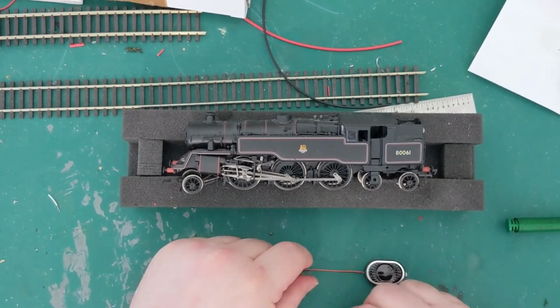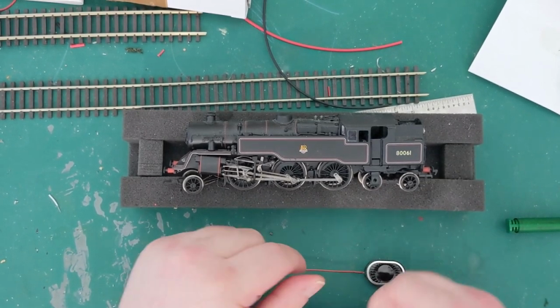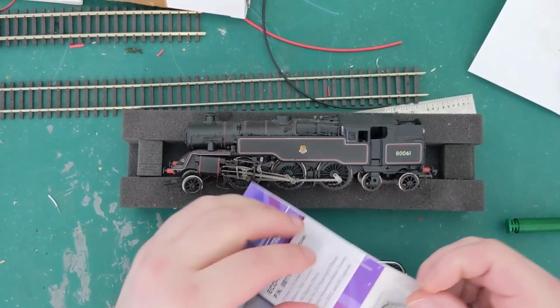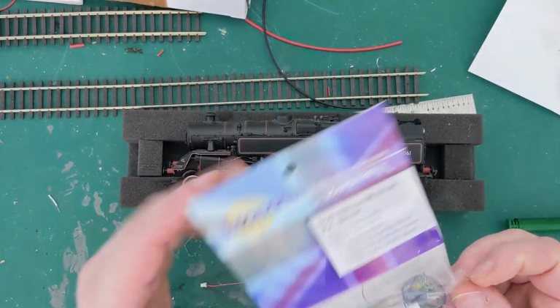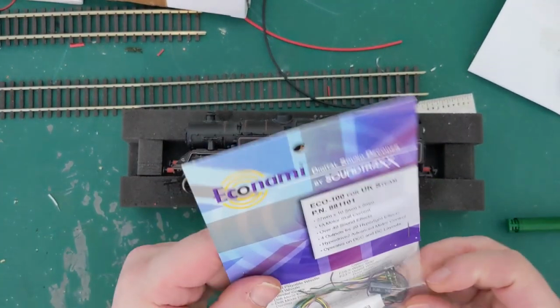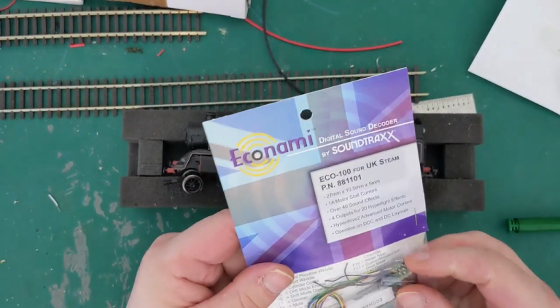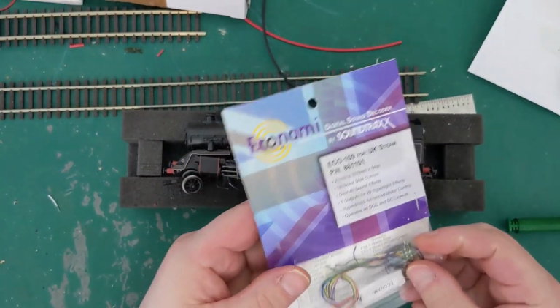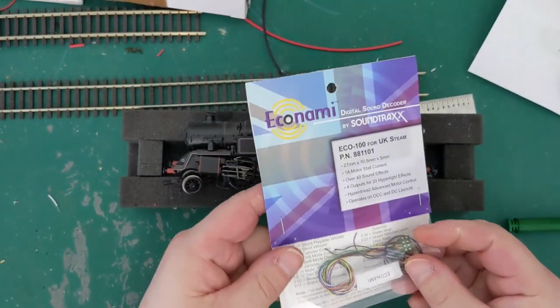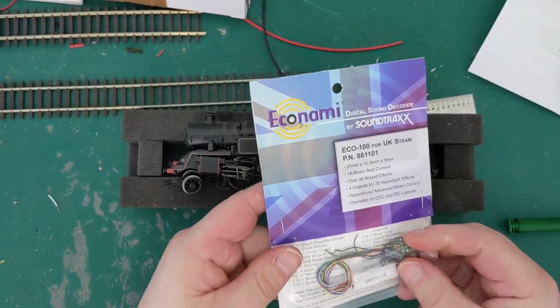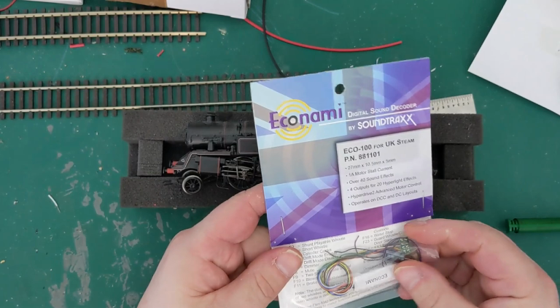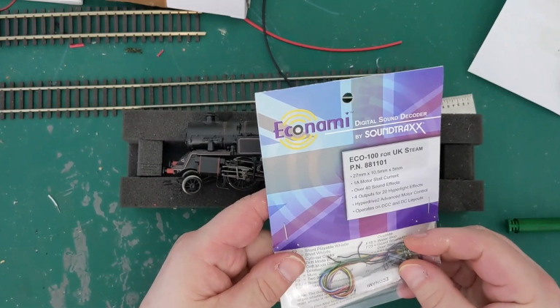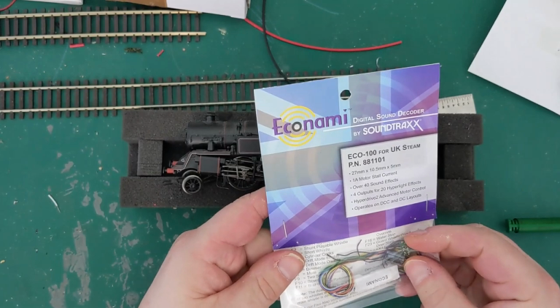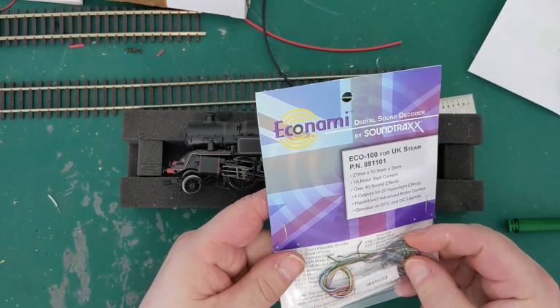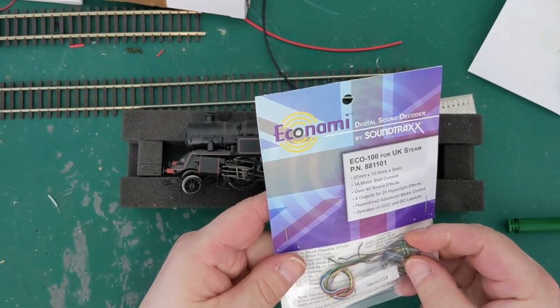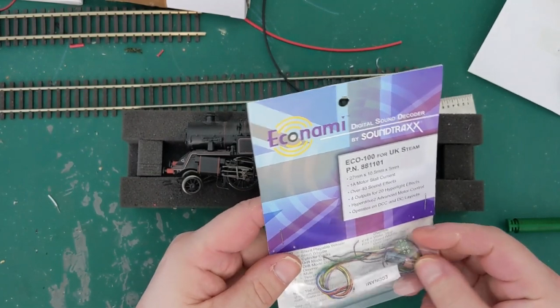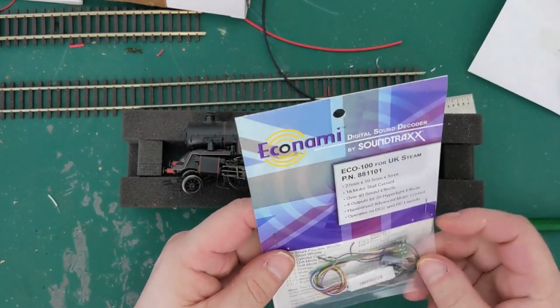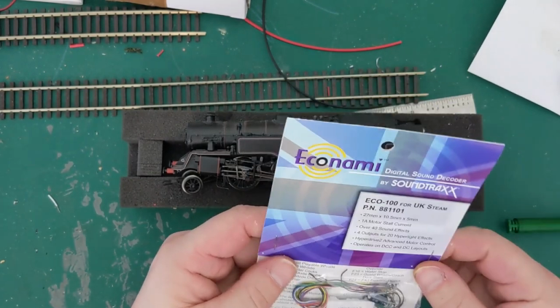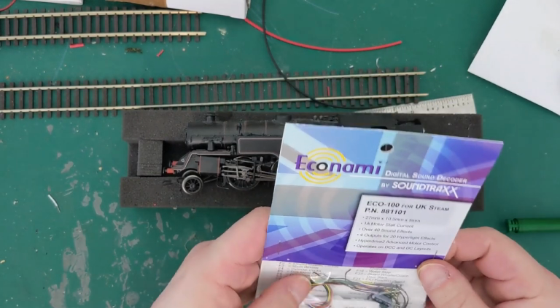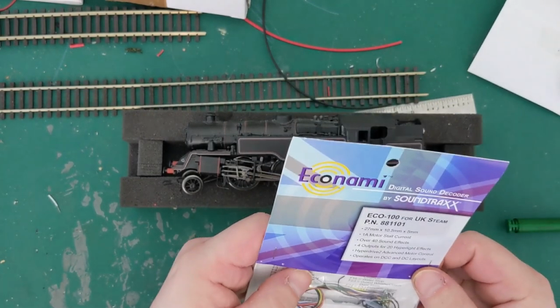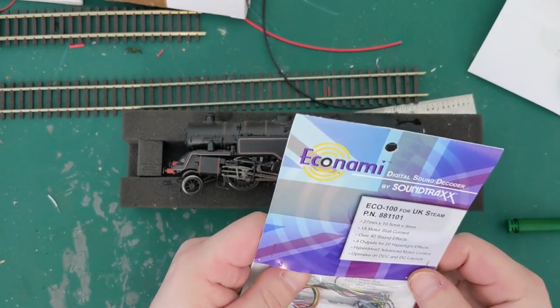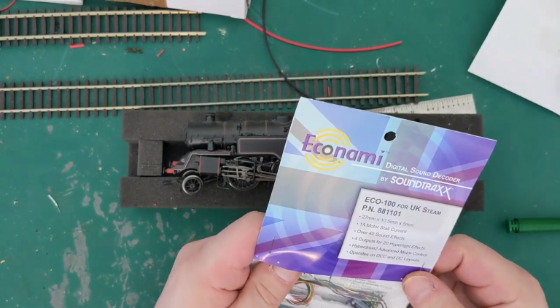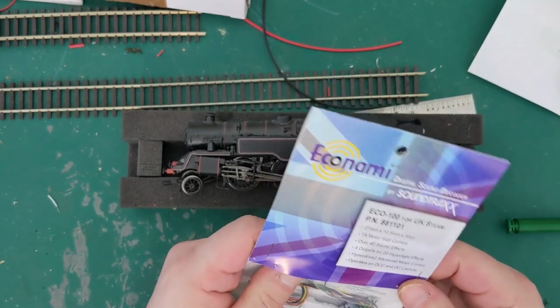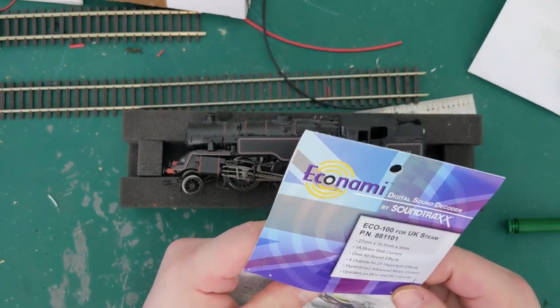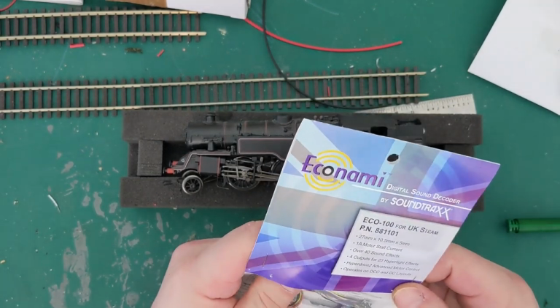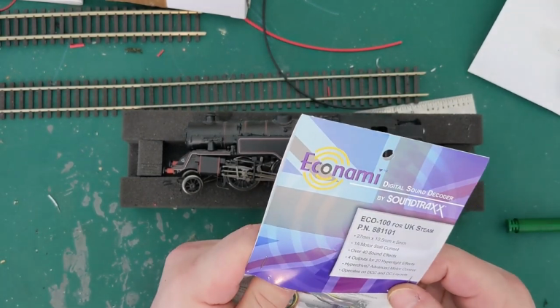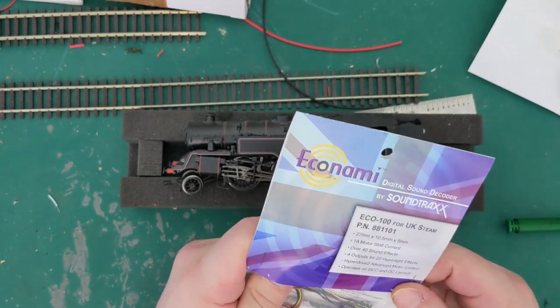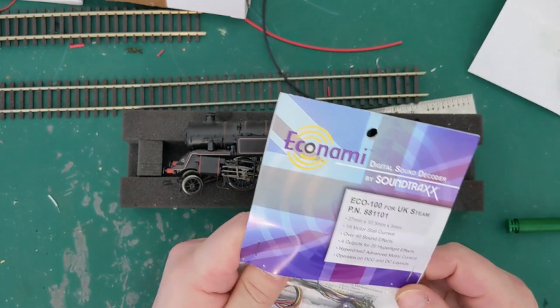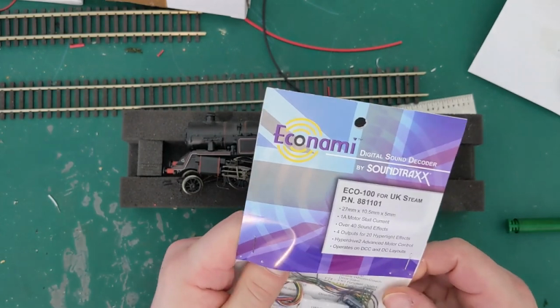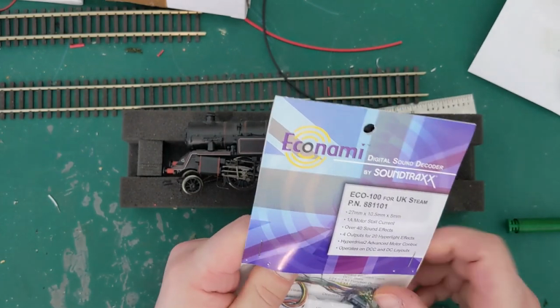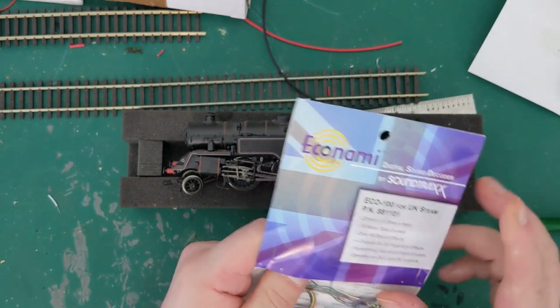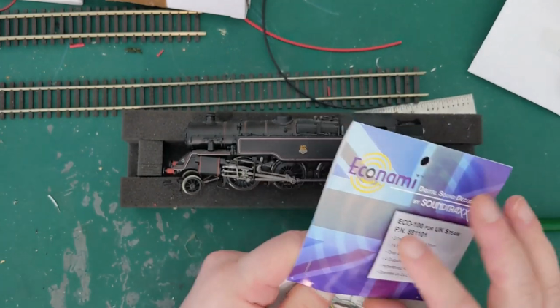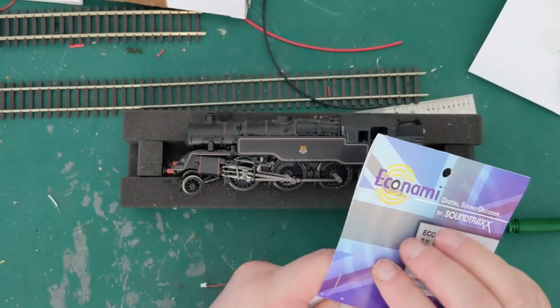Of course you get the capacitor as well, and the ability, if you need to or want to, to change it over to a different locomotive.